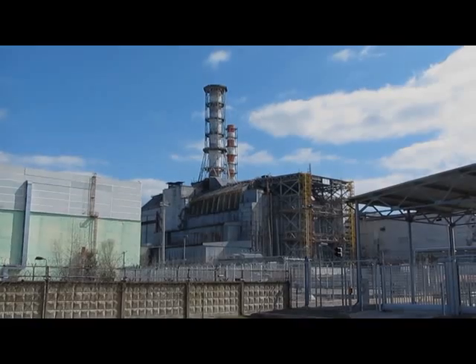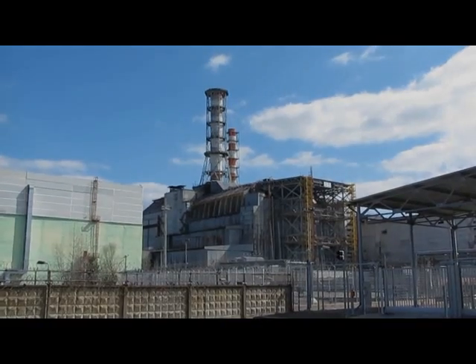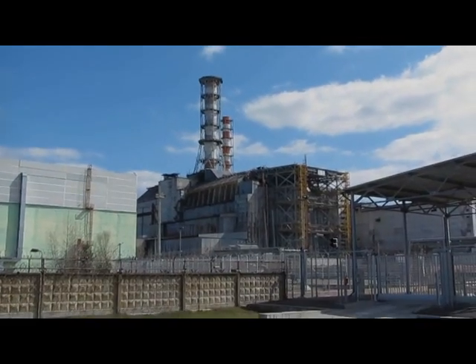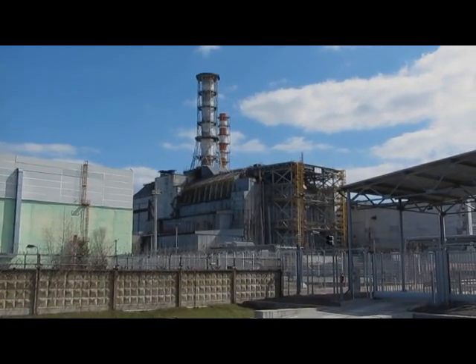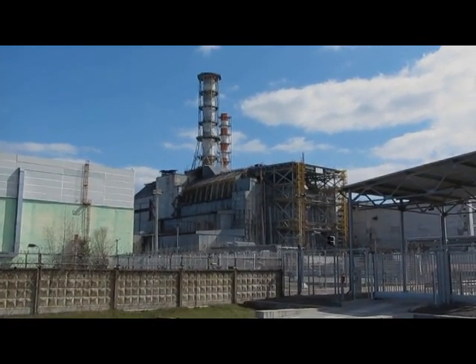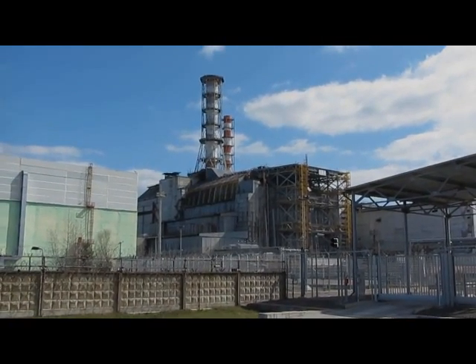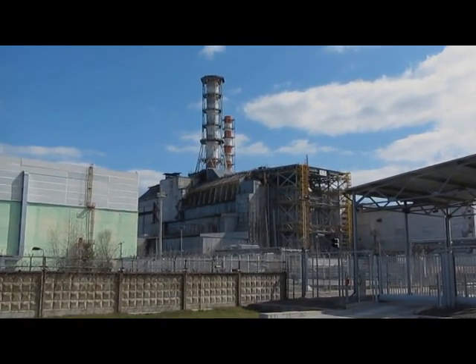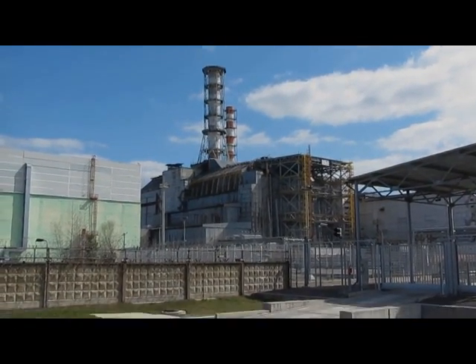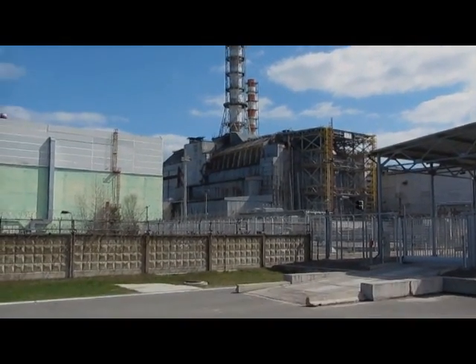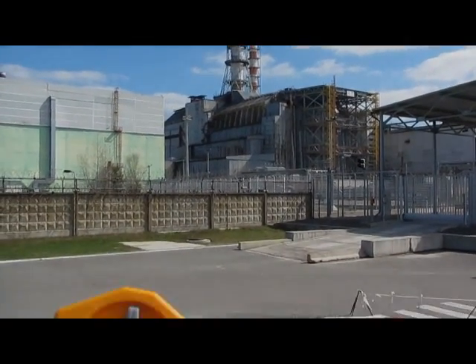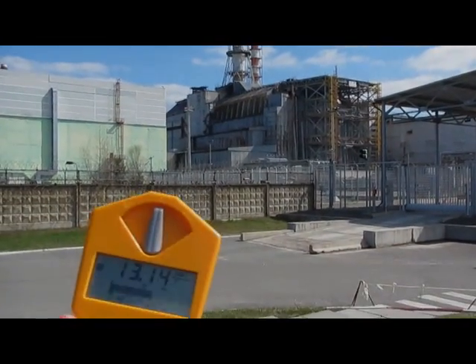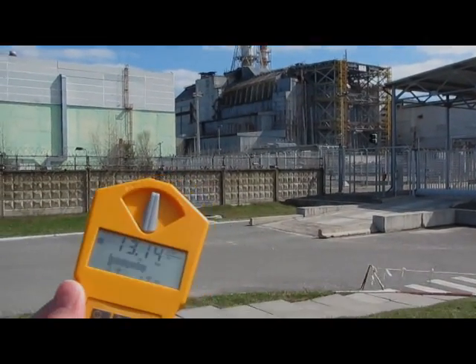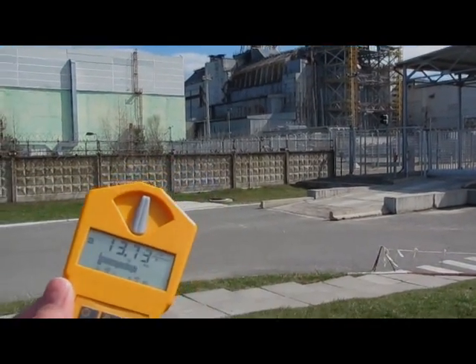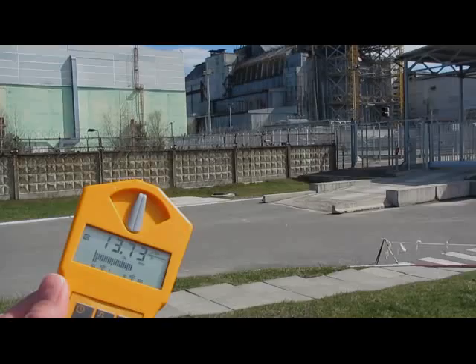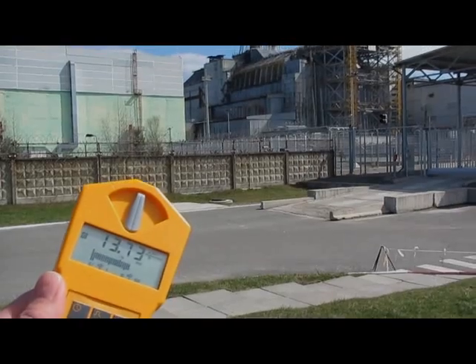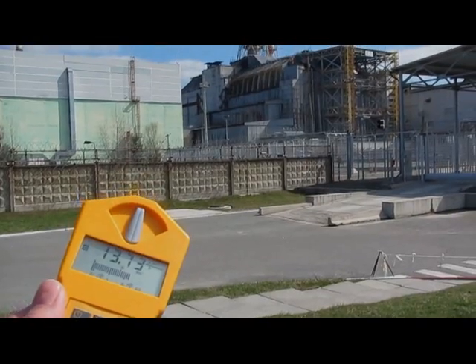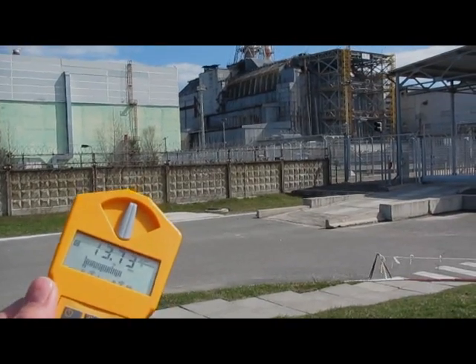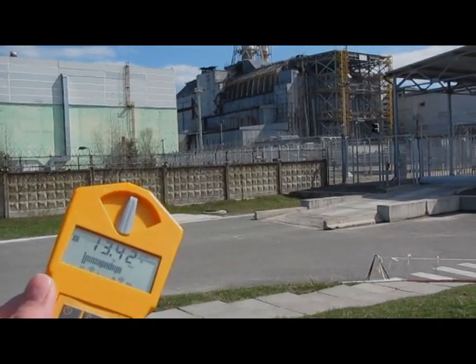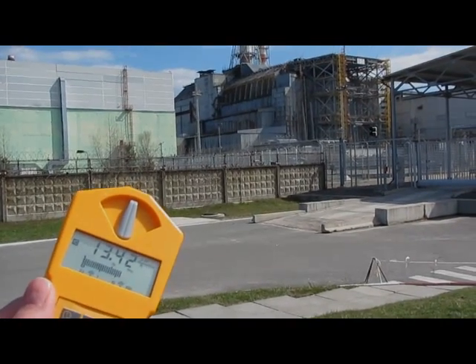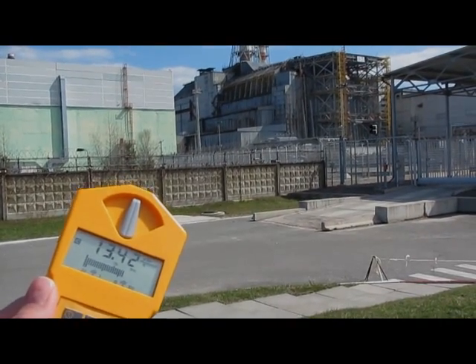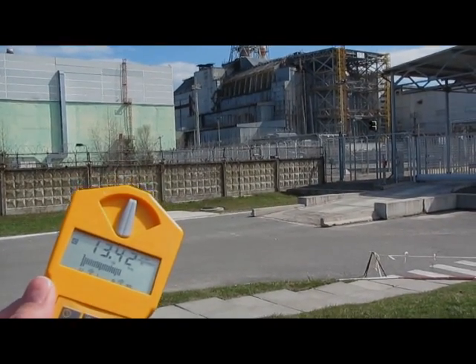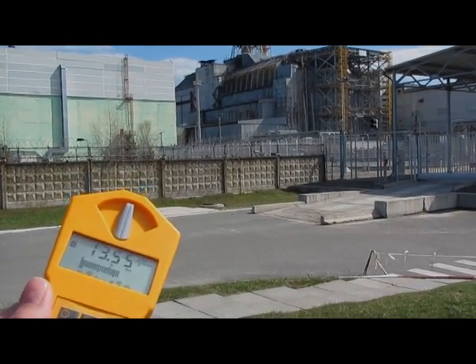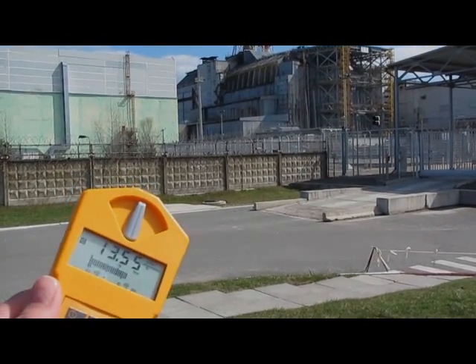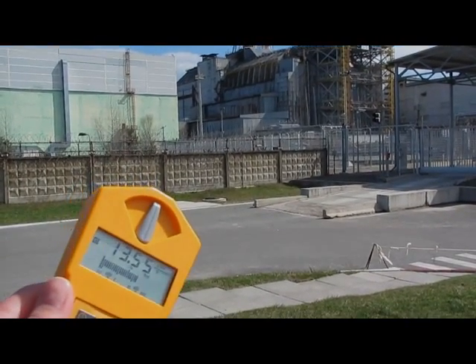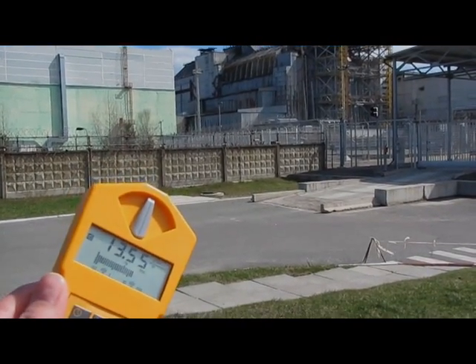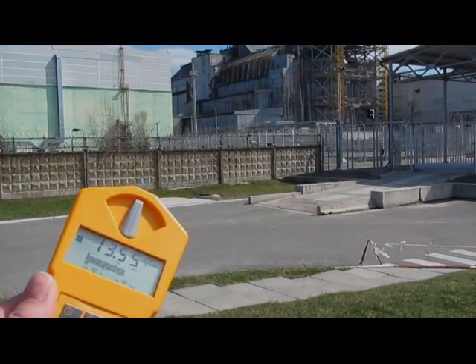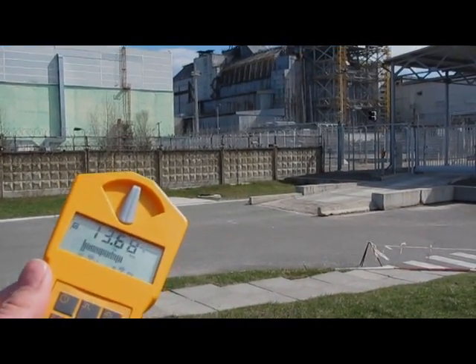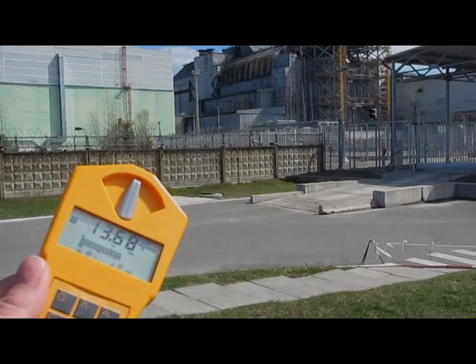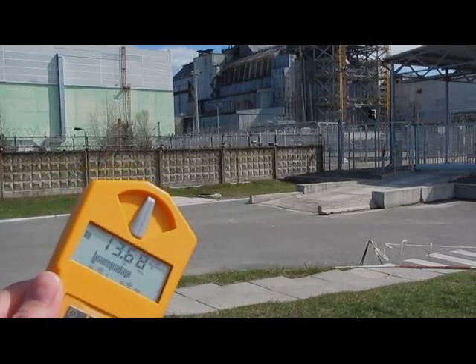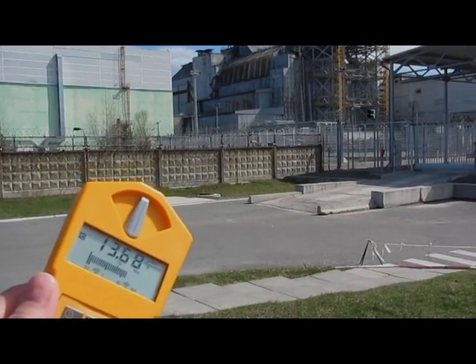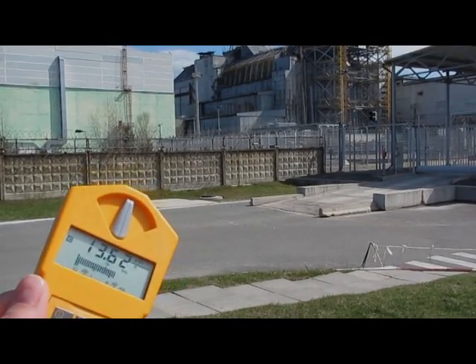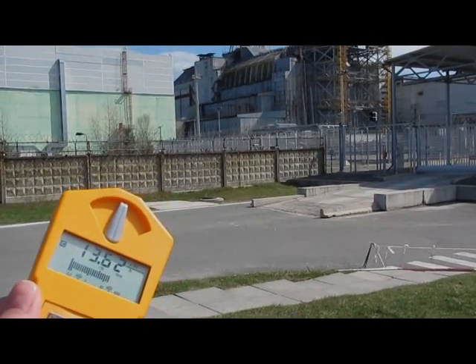That is the reactor of Chernobyl. As you can see, we have about 13 microsievert per hour here, which is not that much. But we're standing in a relatively safe spot.